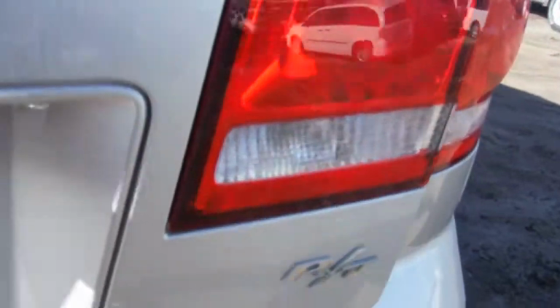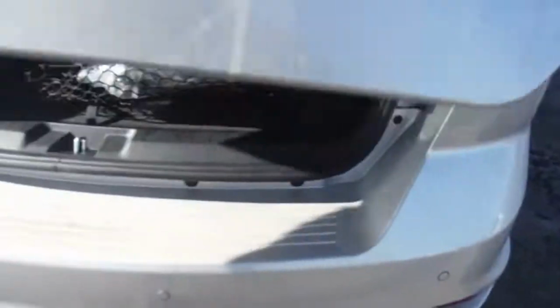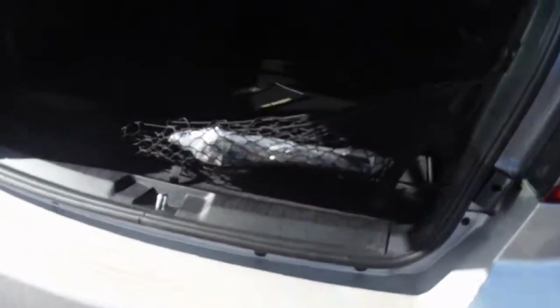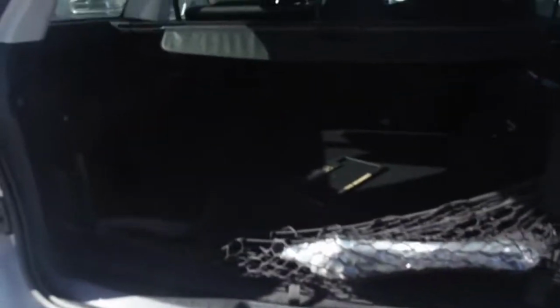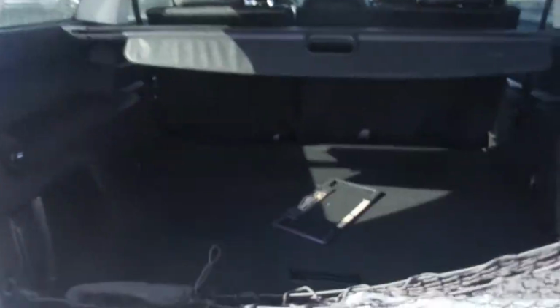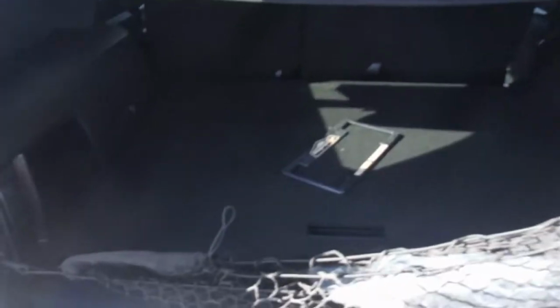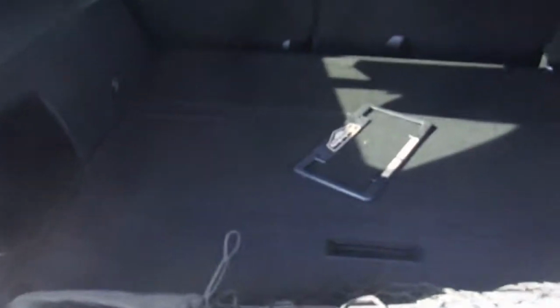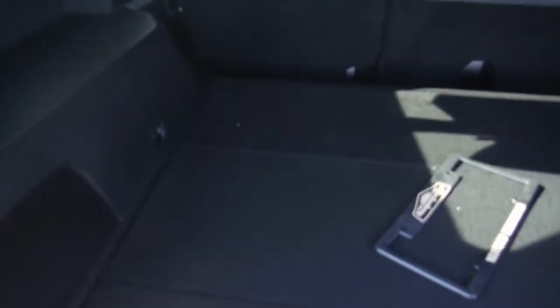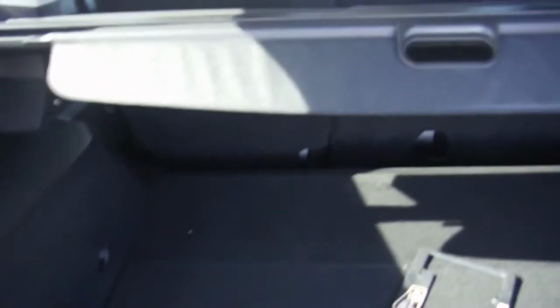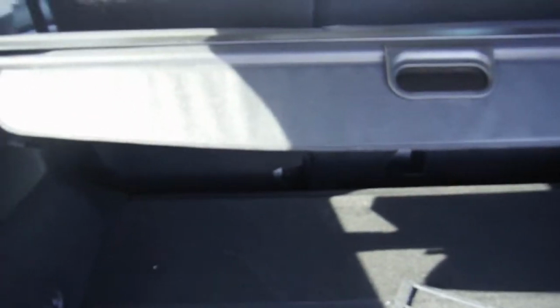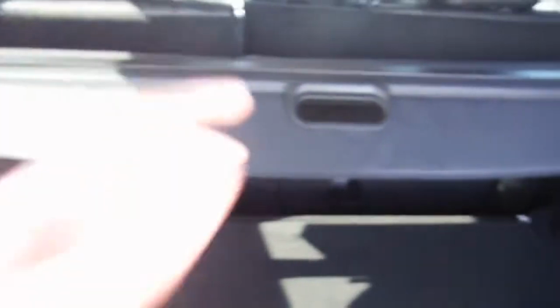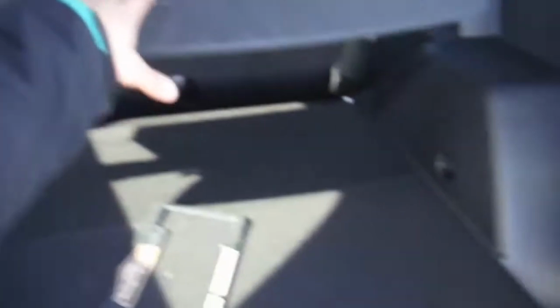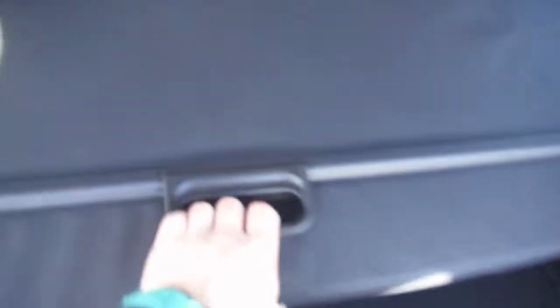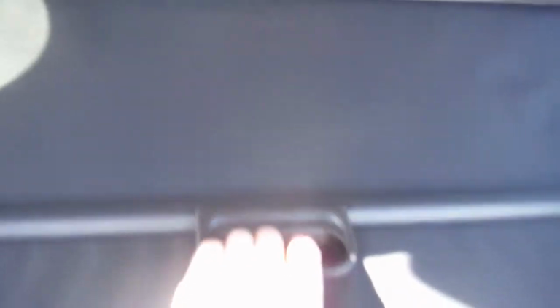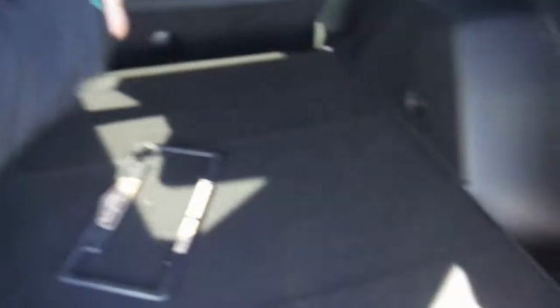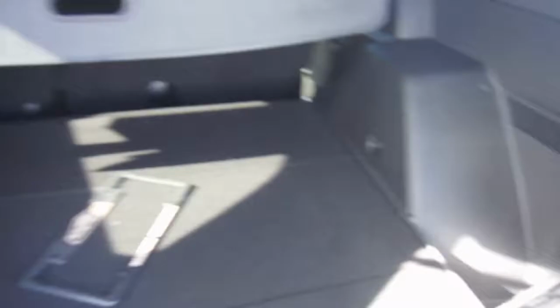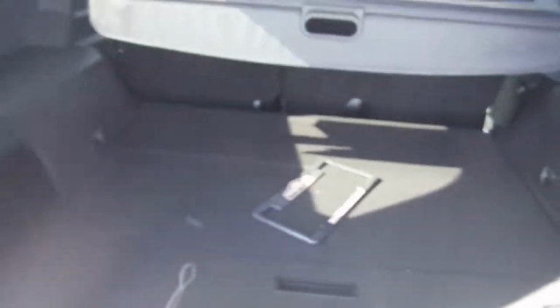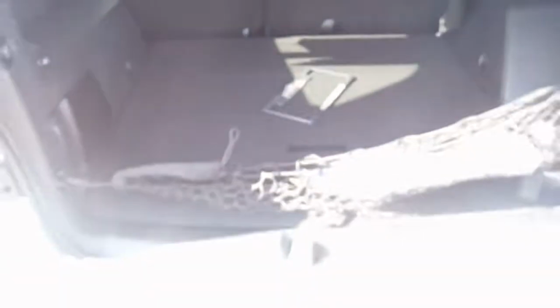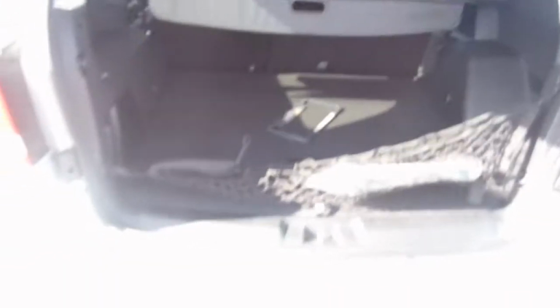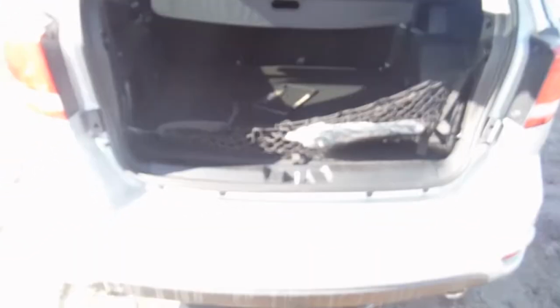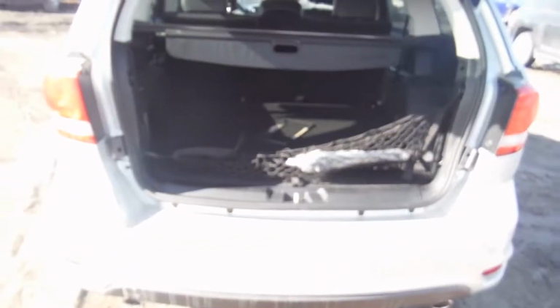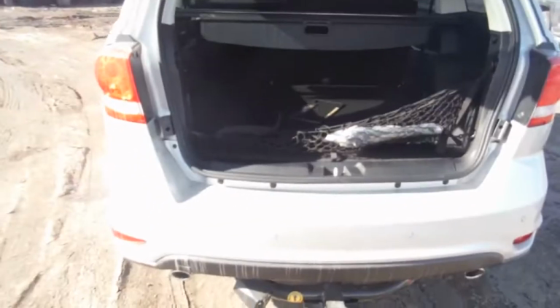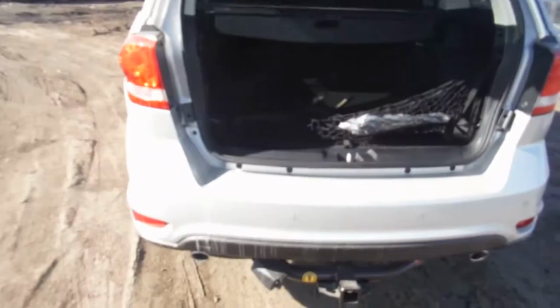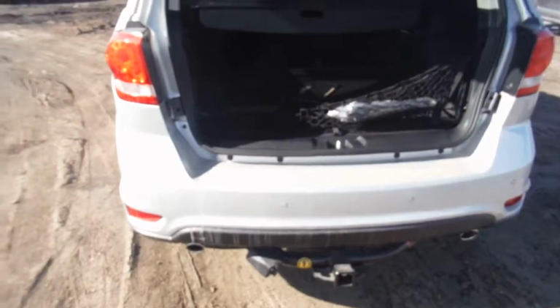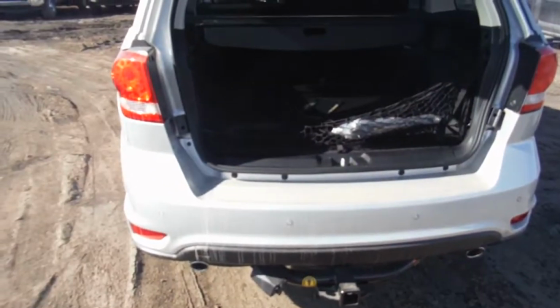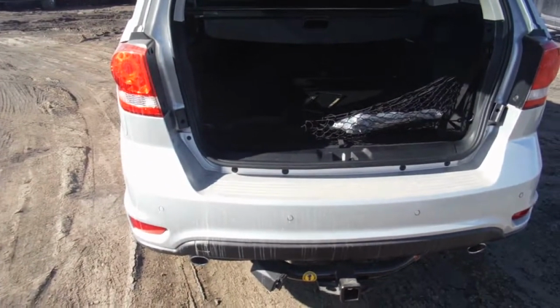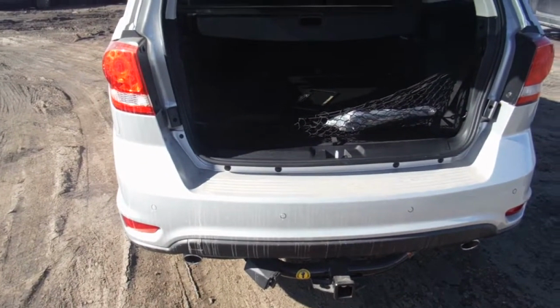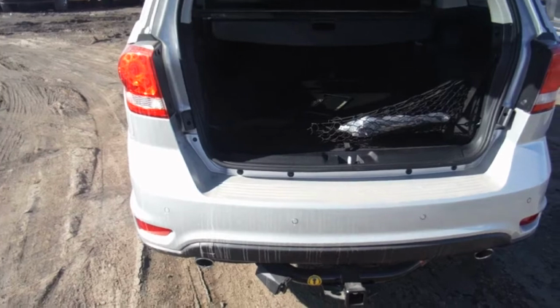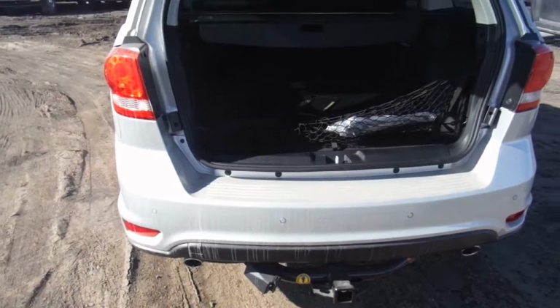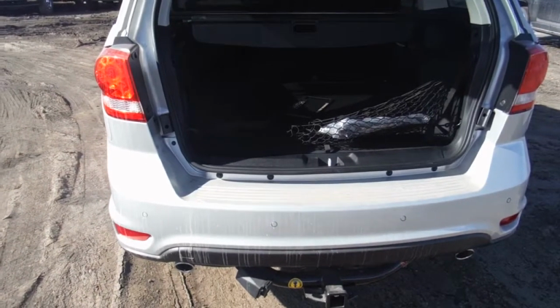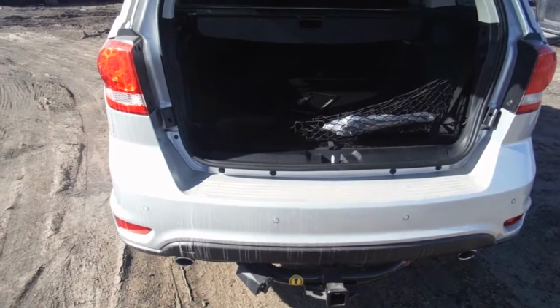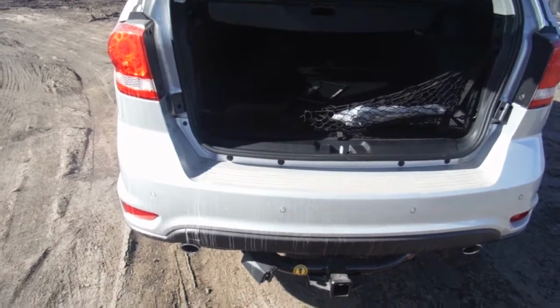You get storage here in the back and a privacy cover as well. Well Rene, thanks for watching. If you have any questions, you know where to reach me — 780-473-6388. Thanks.